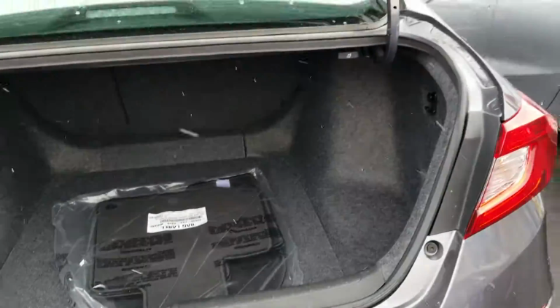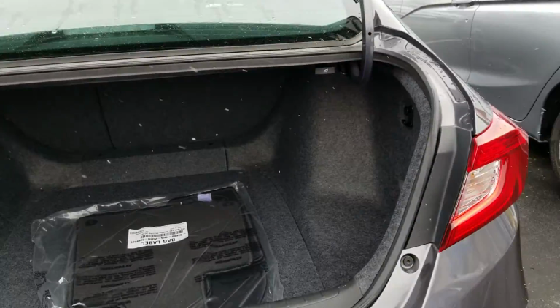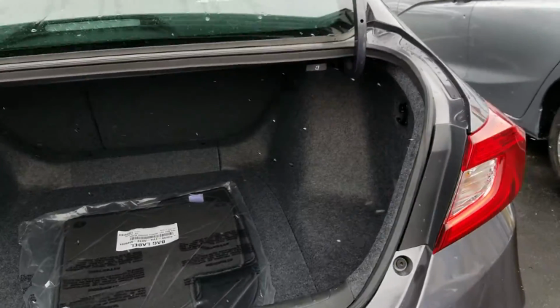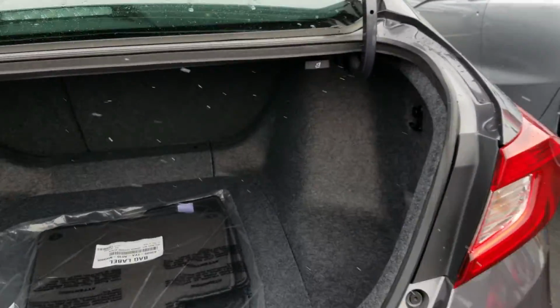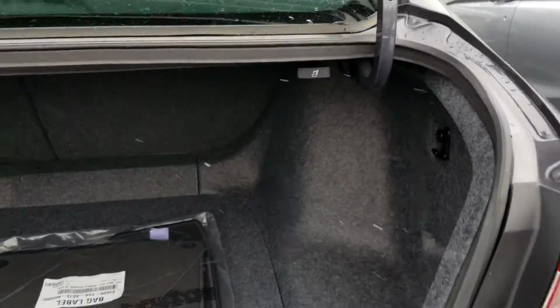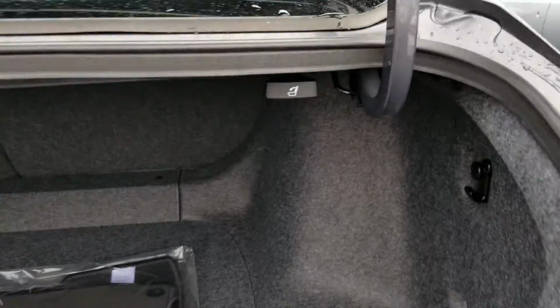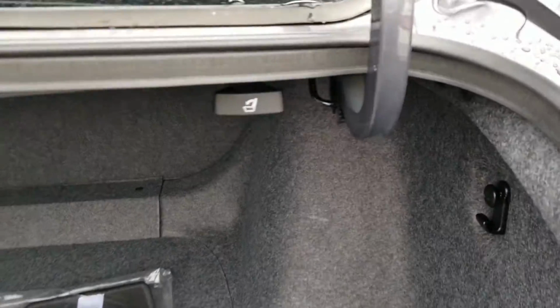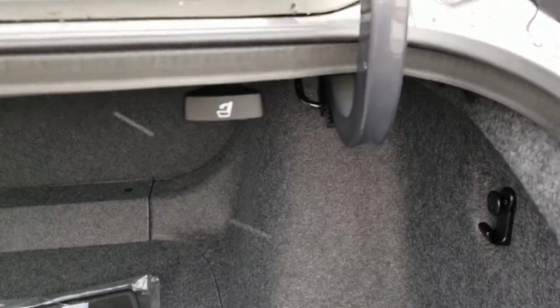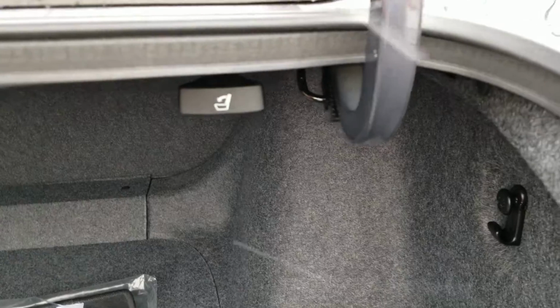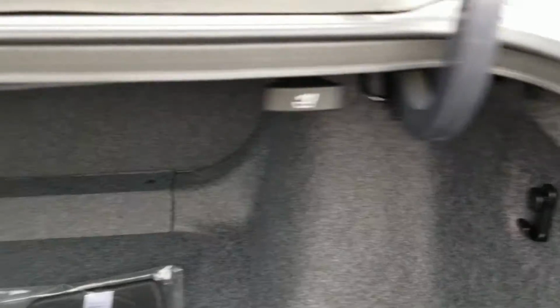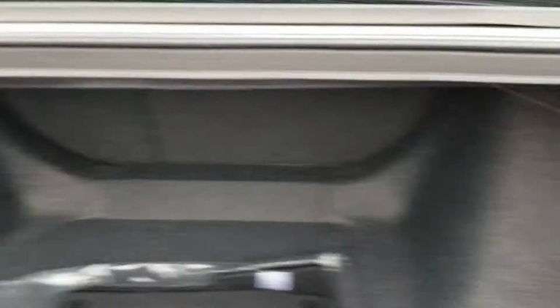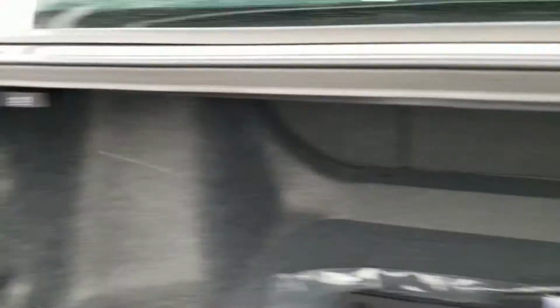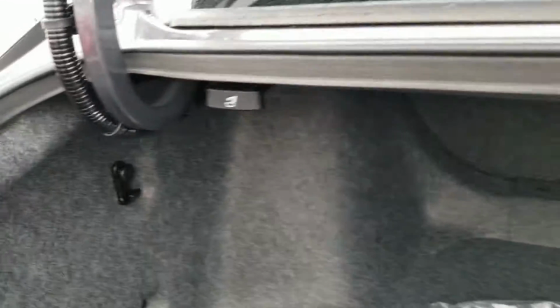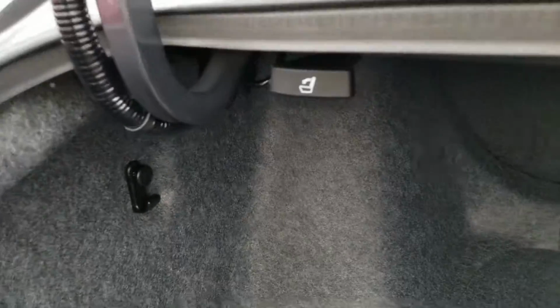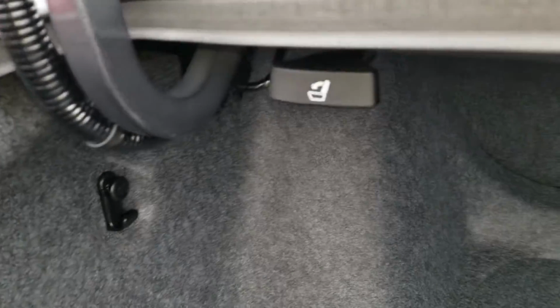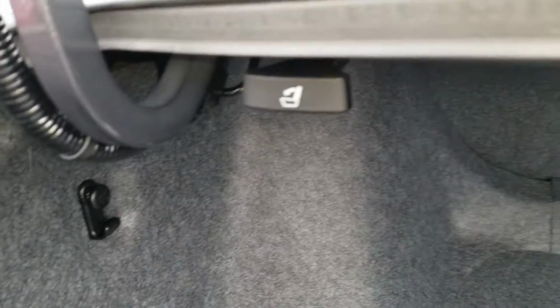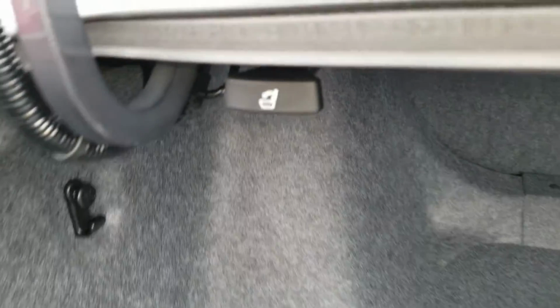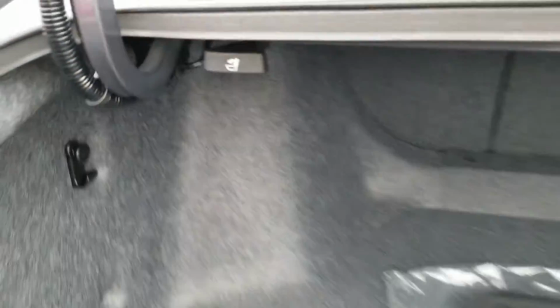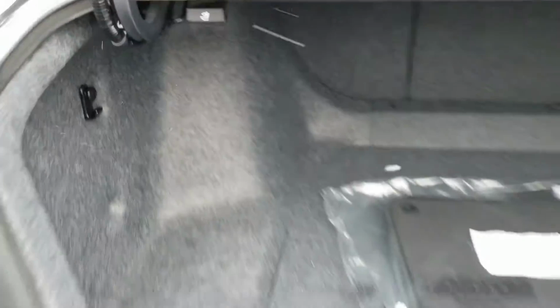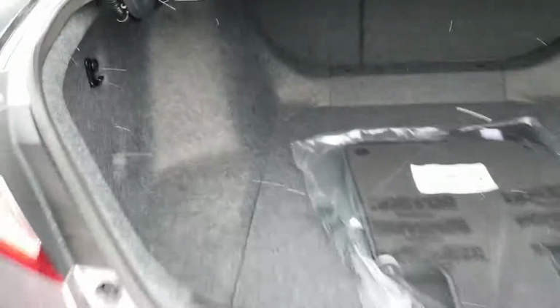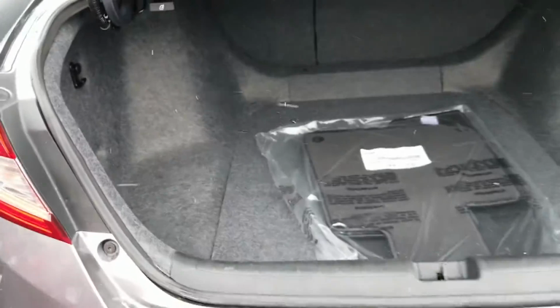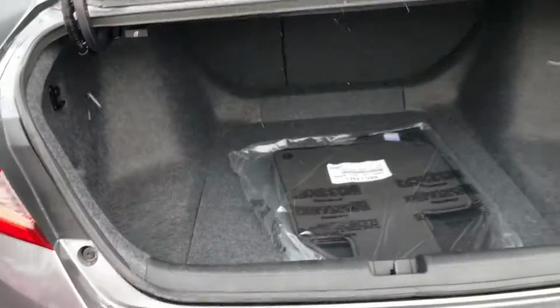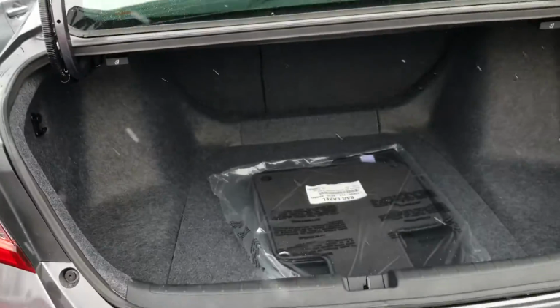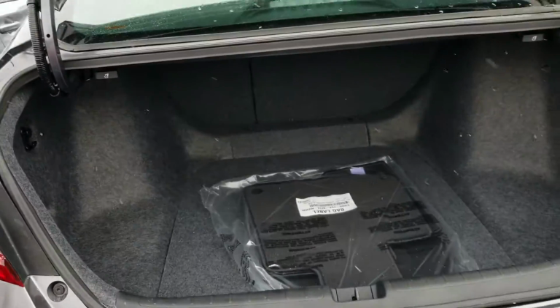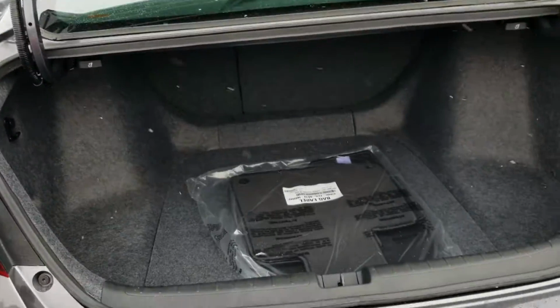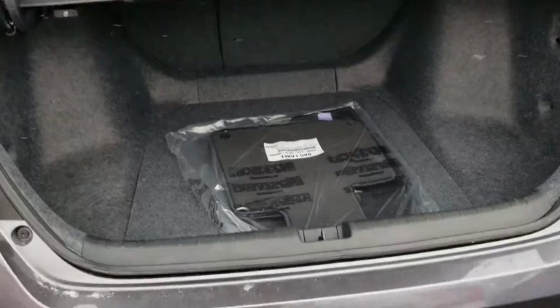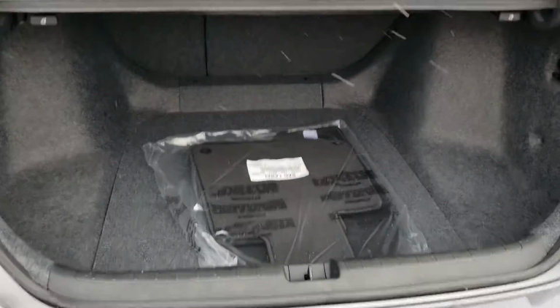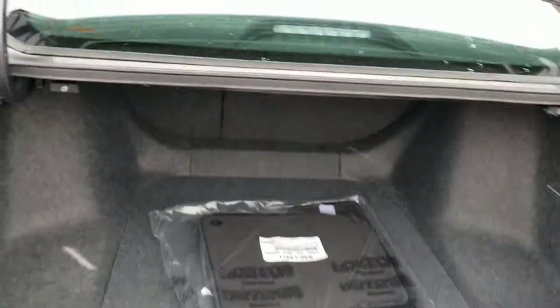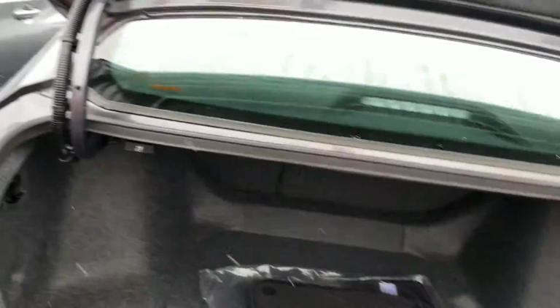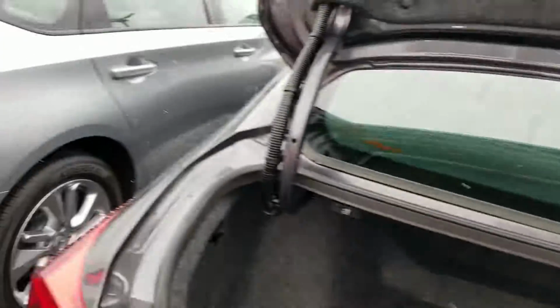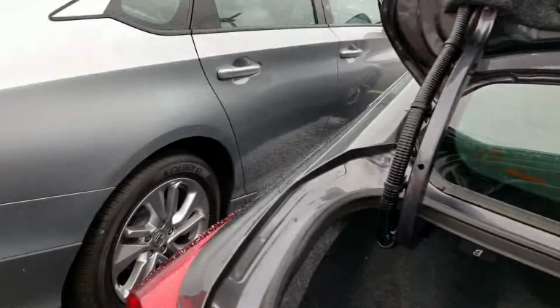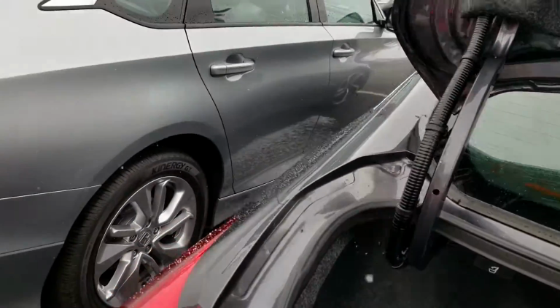We have a 60-40 pull down — here's the handles right here and over here. The back seat will go down for additional space.